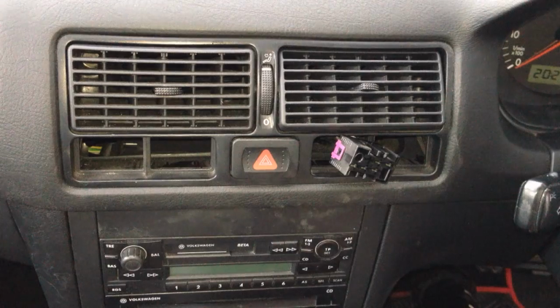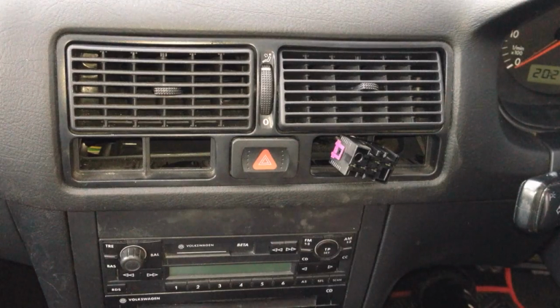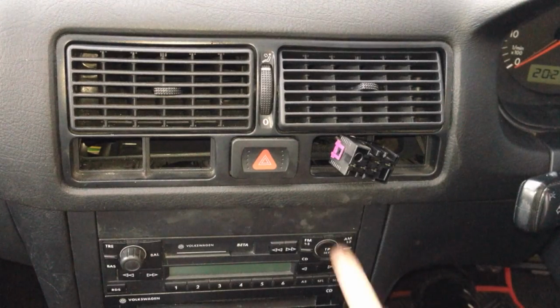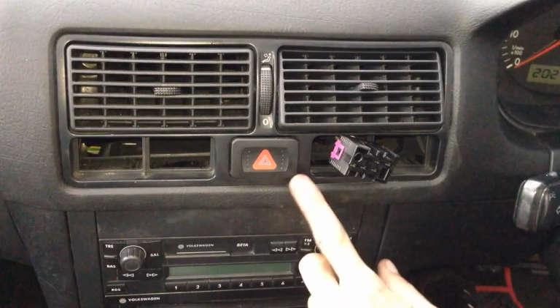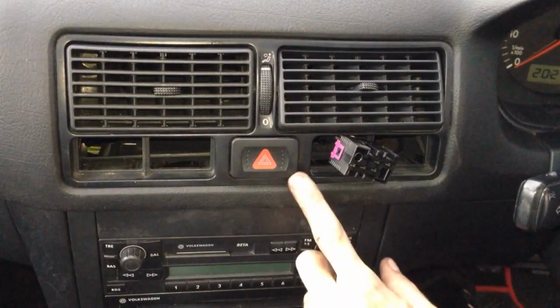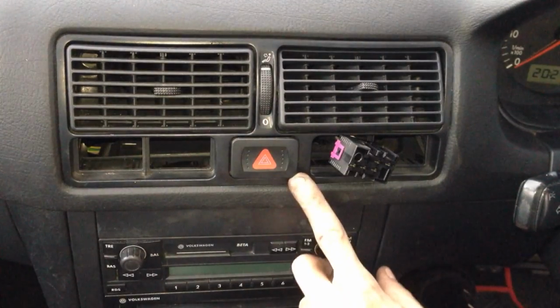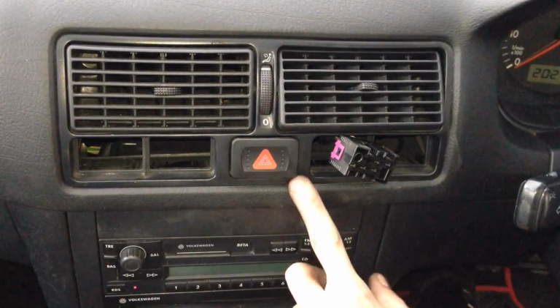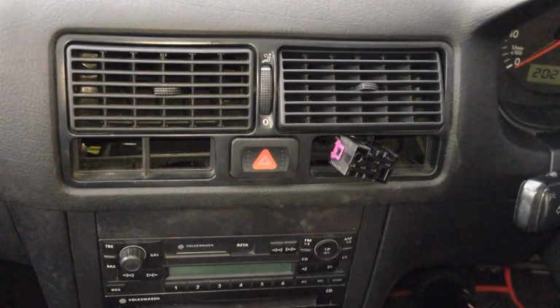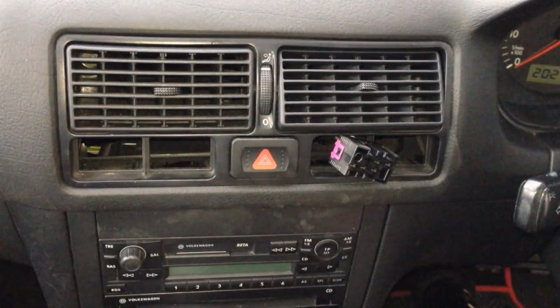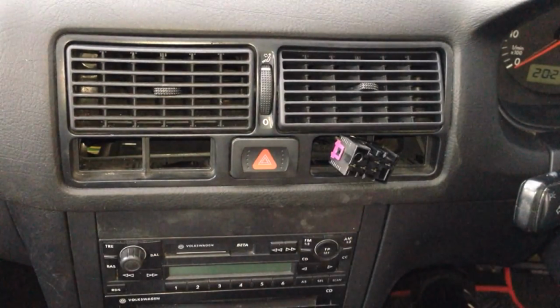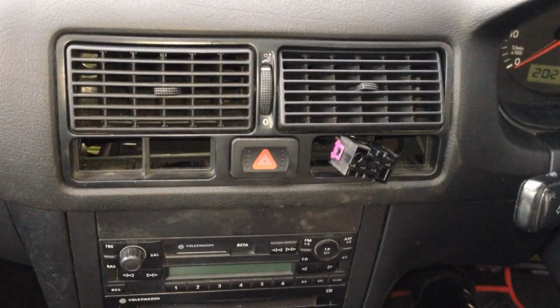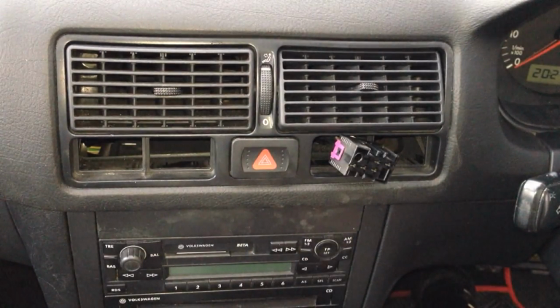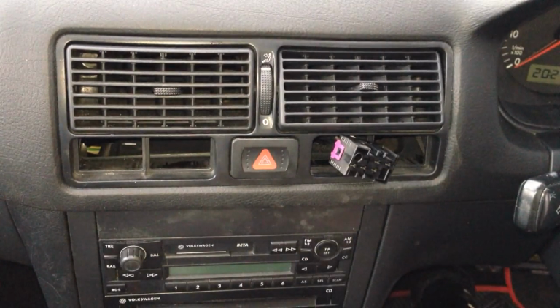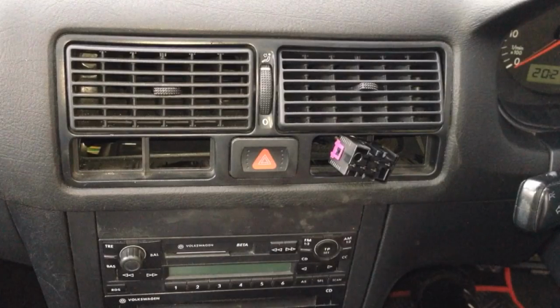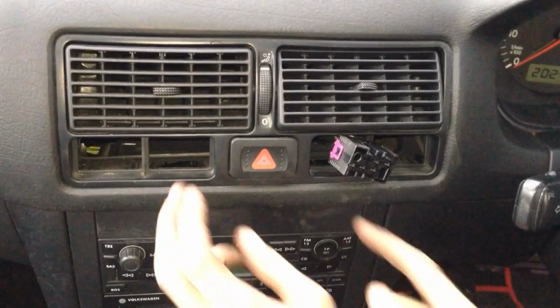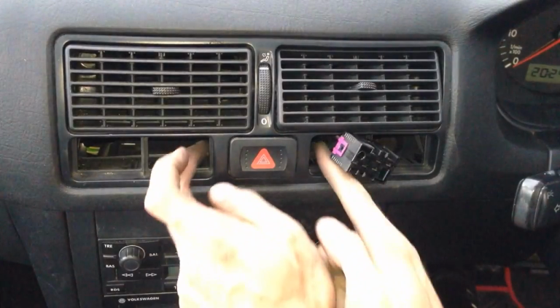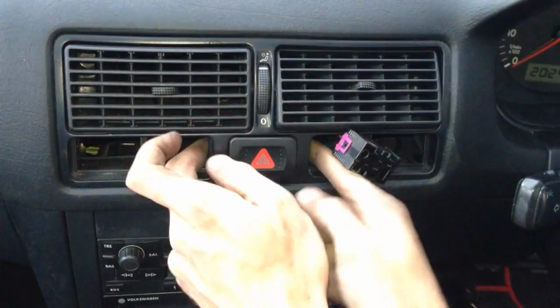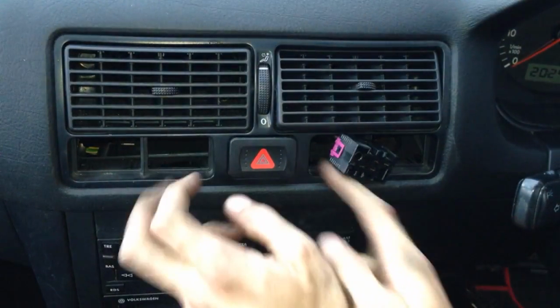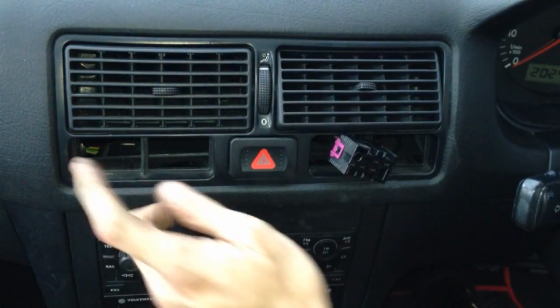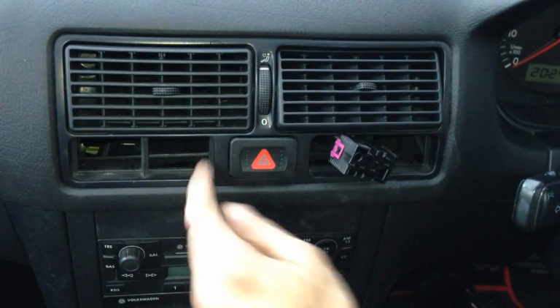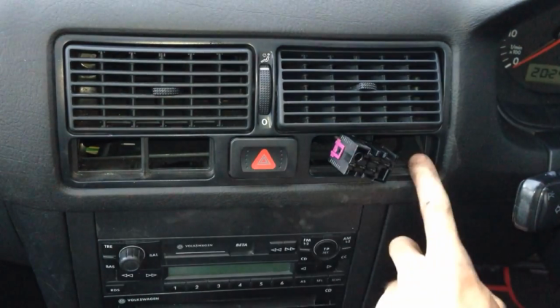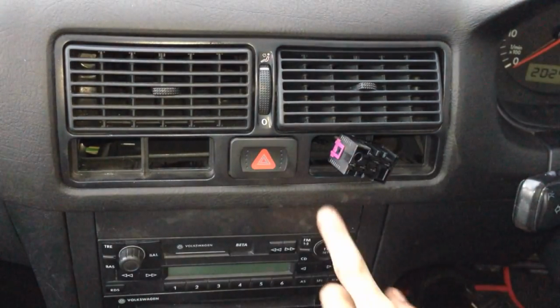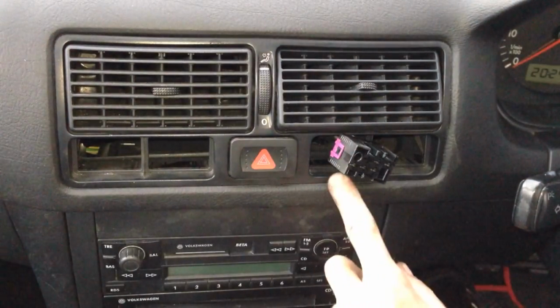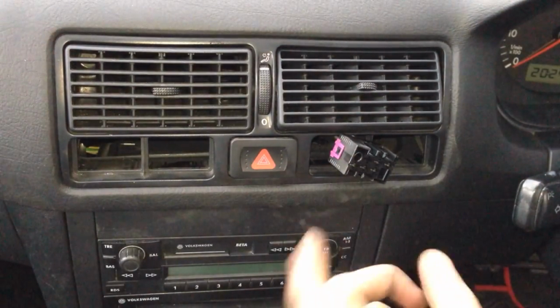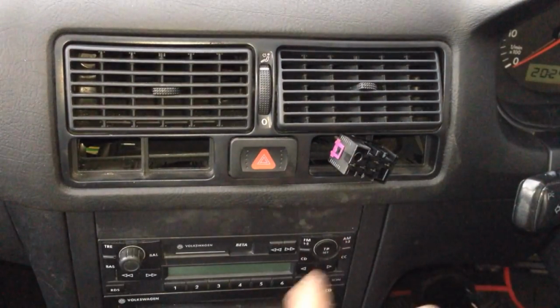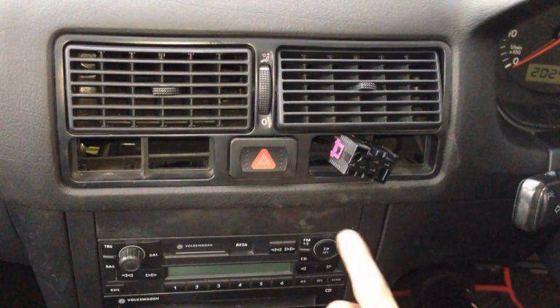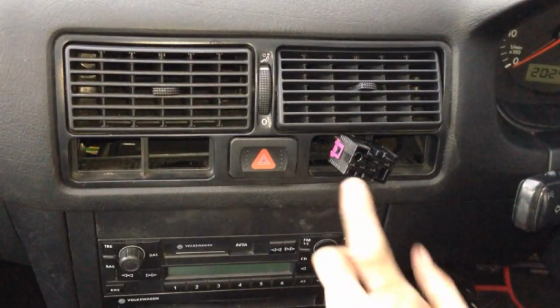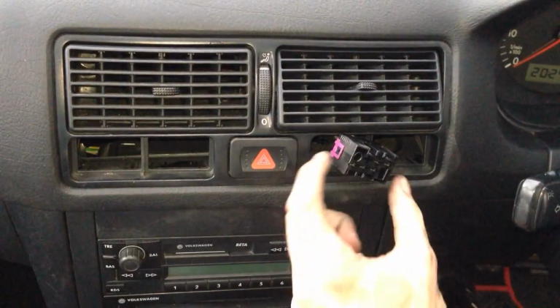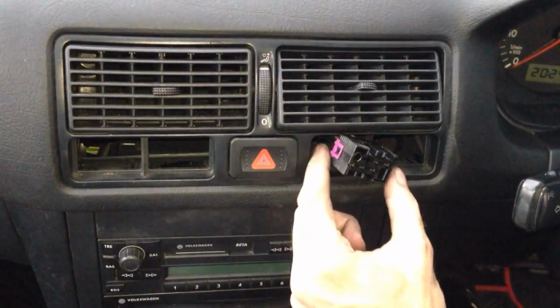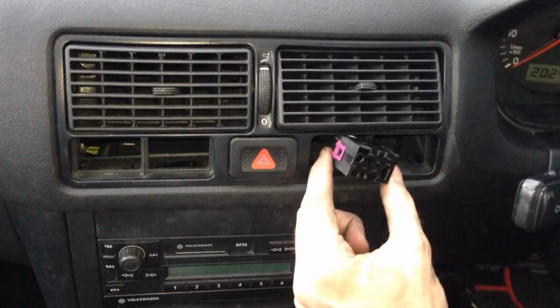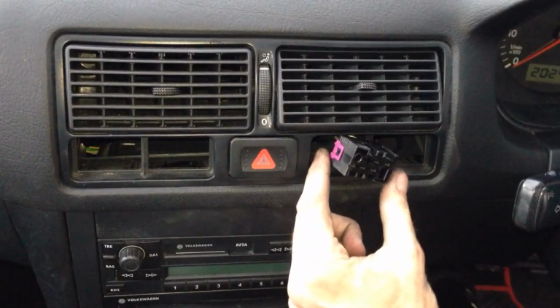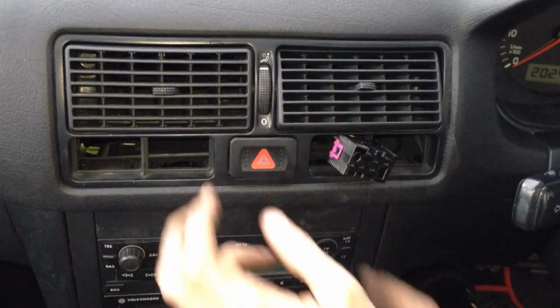I'm just about to show you how to remove a hazard warning light switch on a Golf Mark IV. Basically, if you remove these blanks here — you can see my other video — remove the de-mister switch.